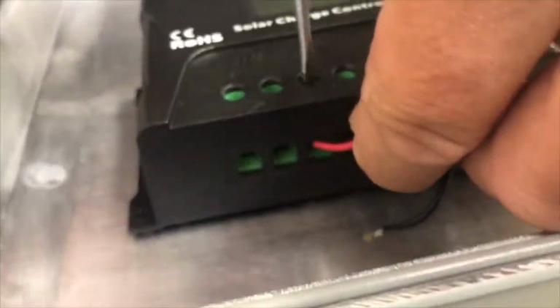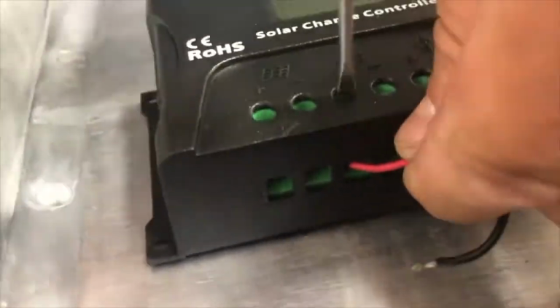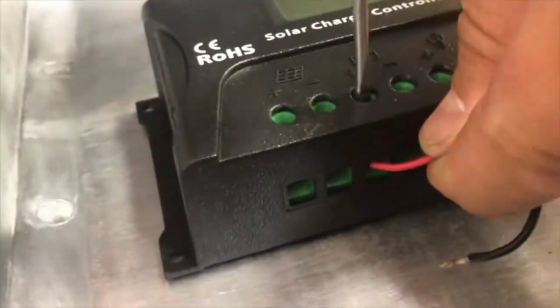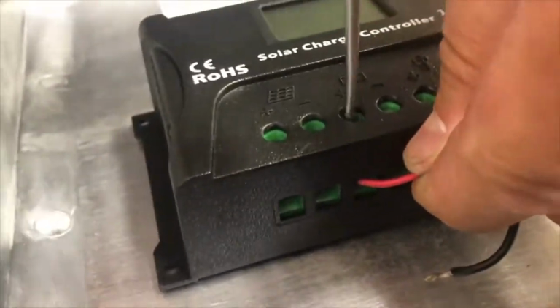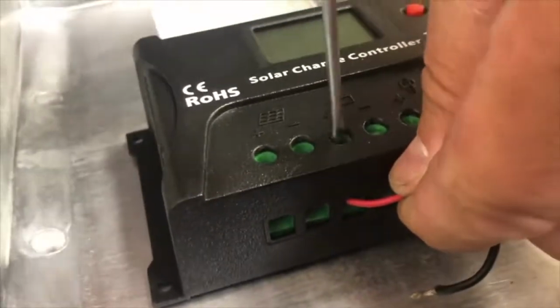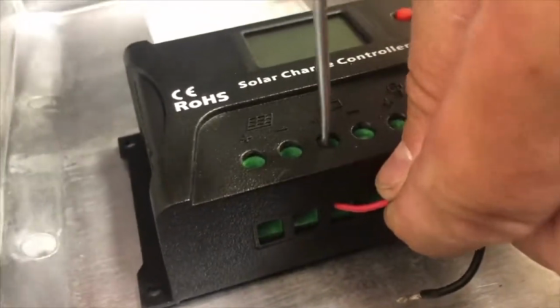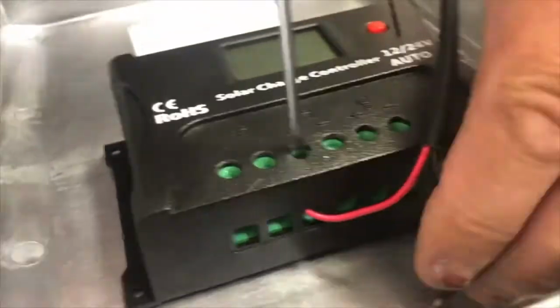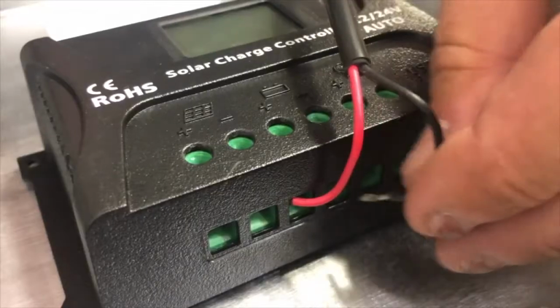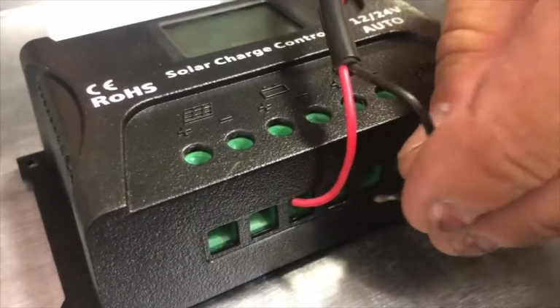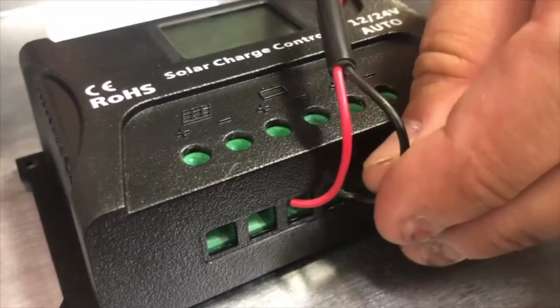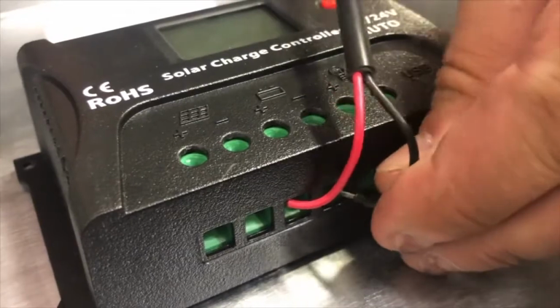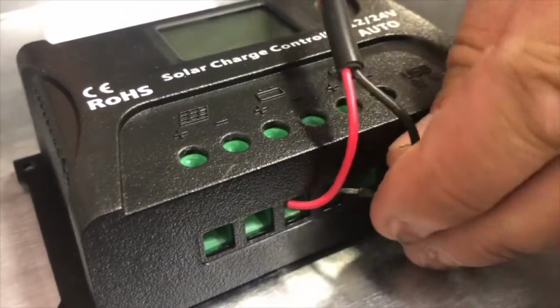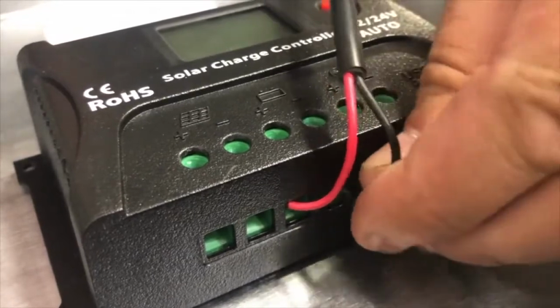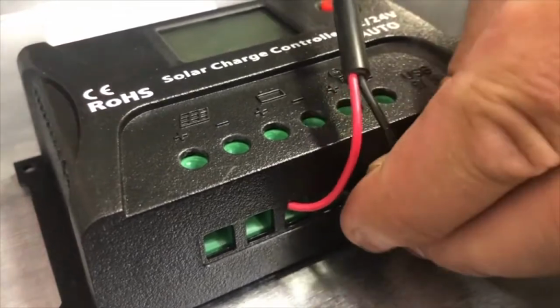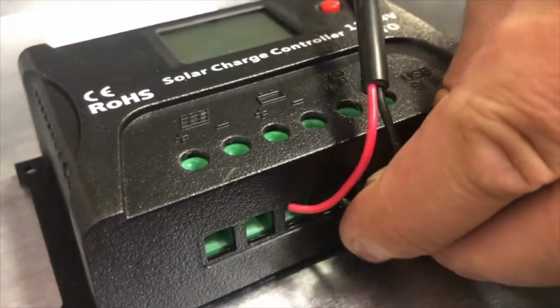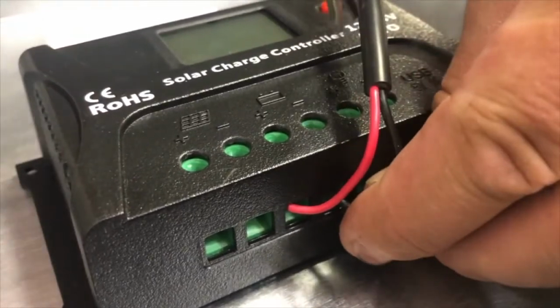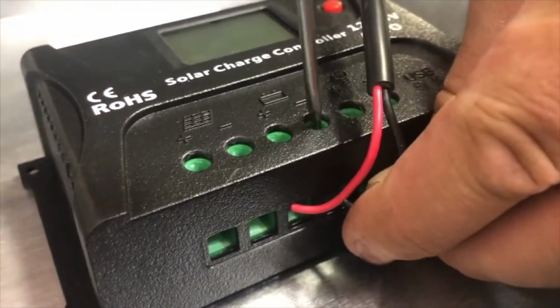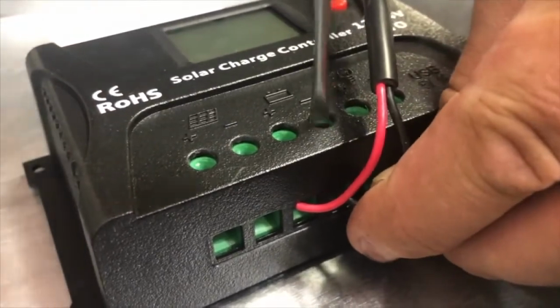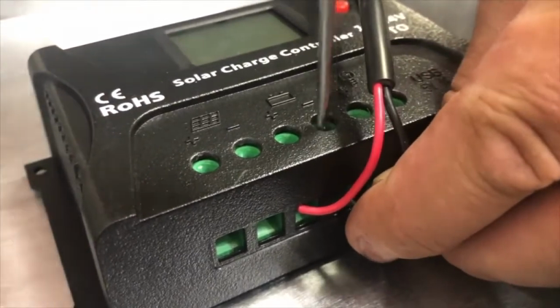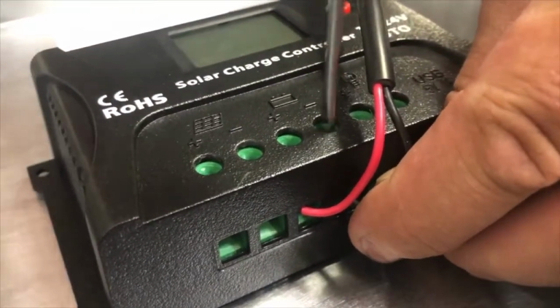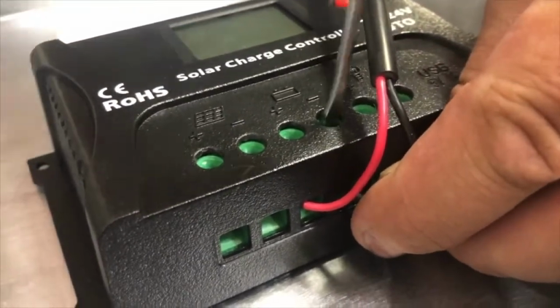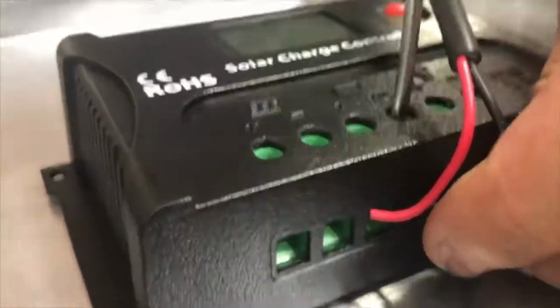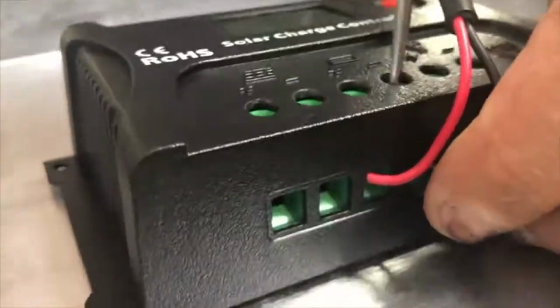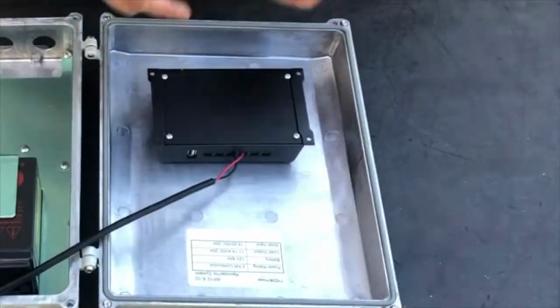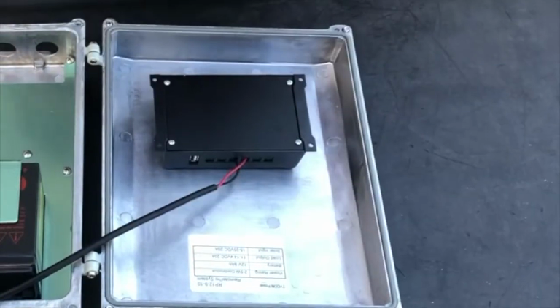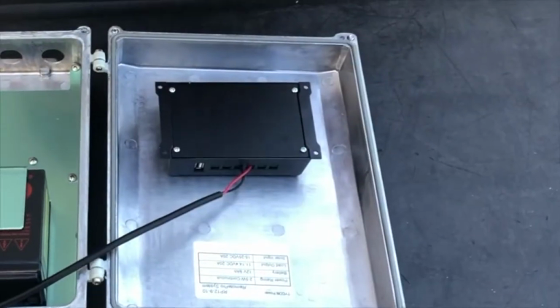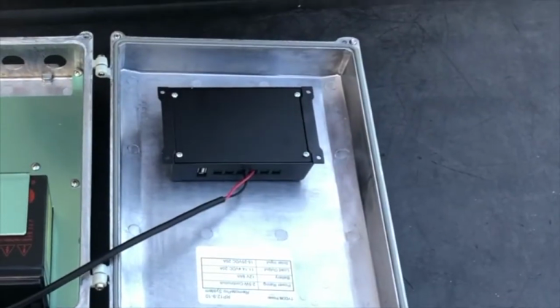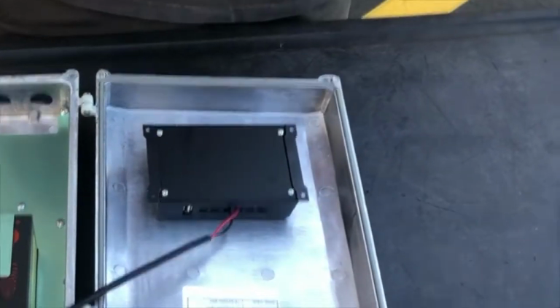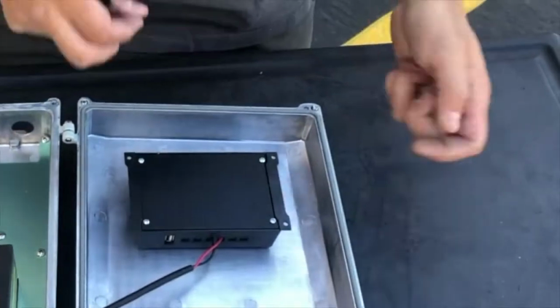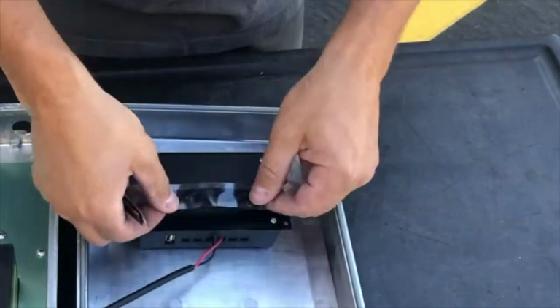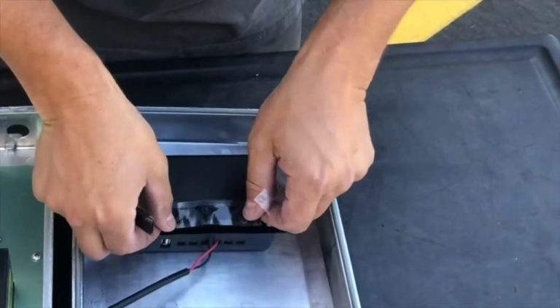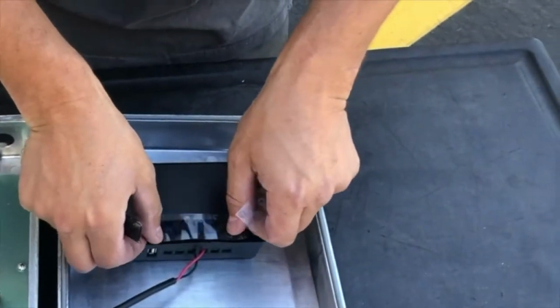Connect the battery cable from the battery to the solar controller battery terminals. Make sure to observe polarity. The black wire will connect to the negative terminal.